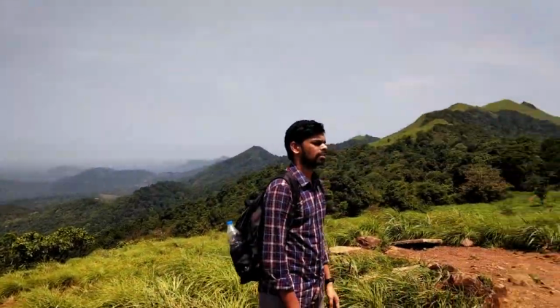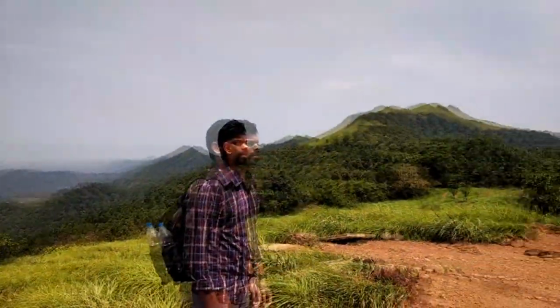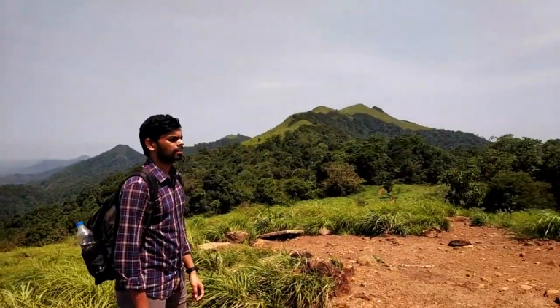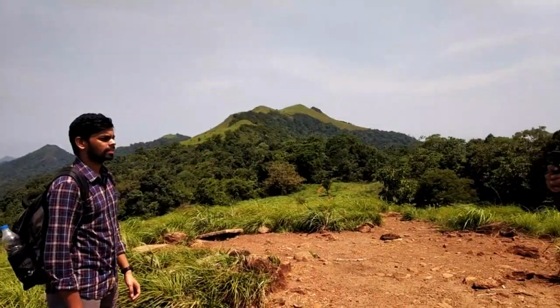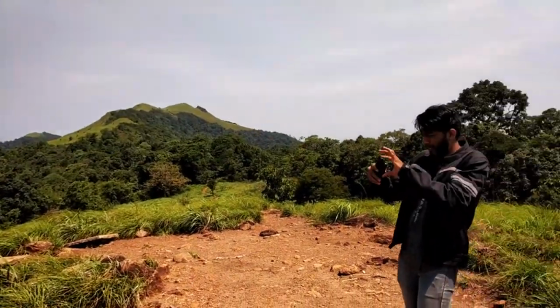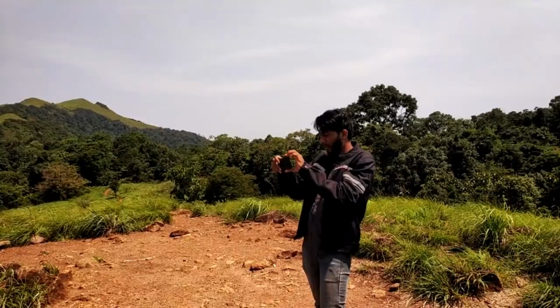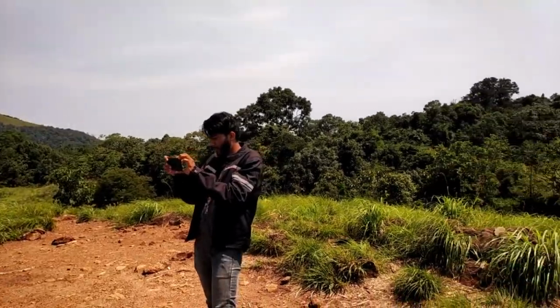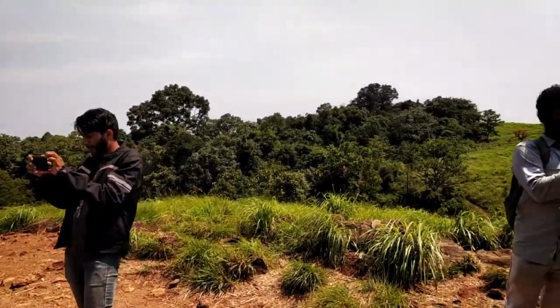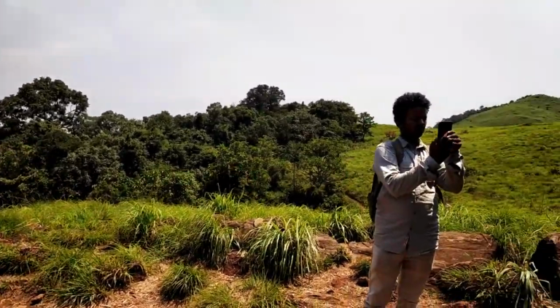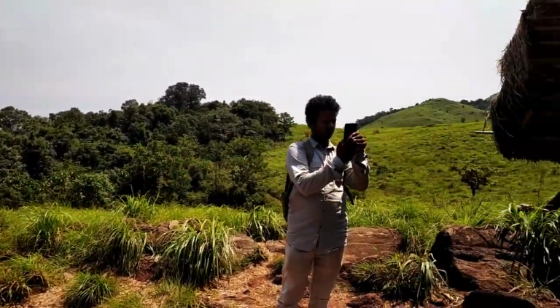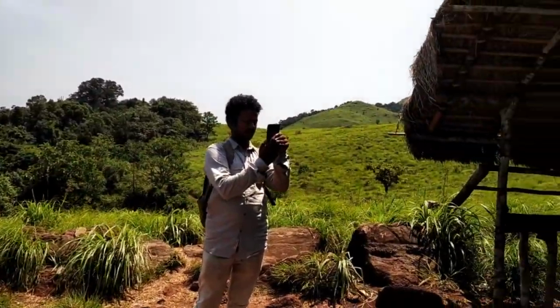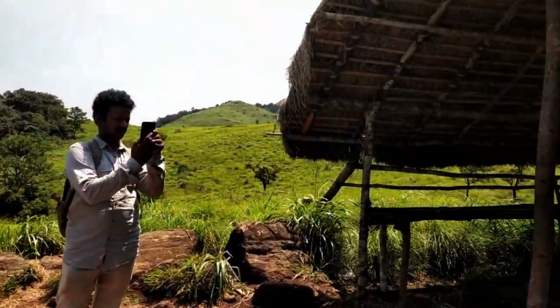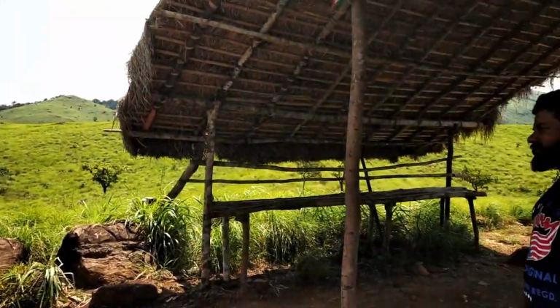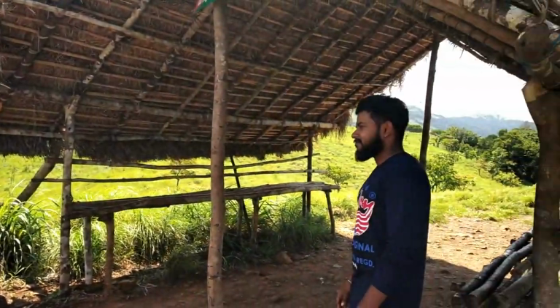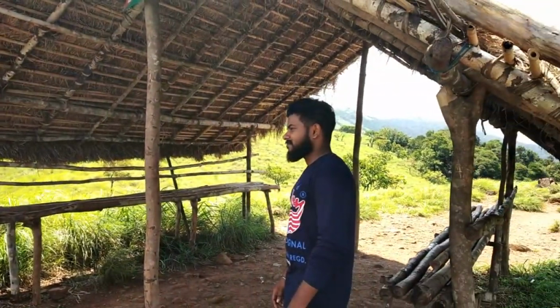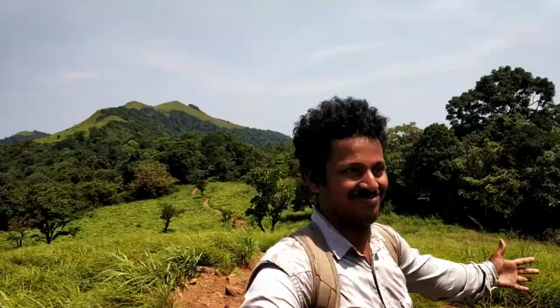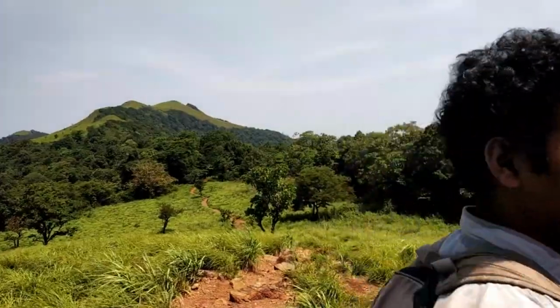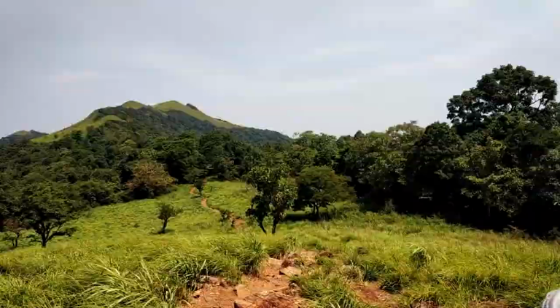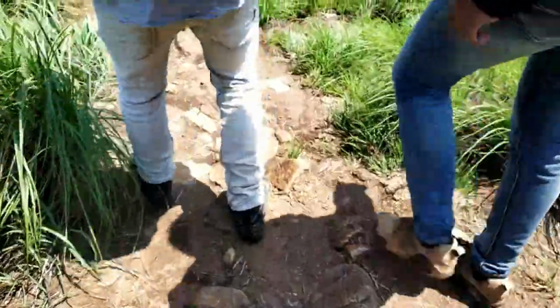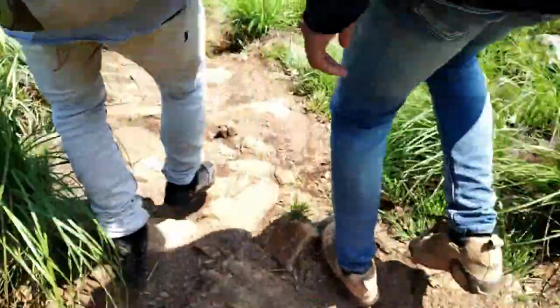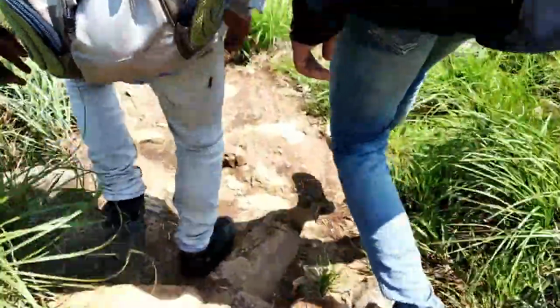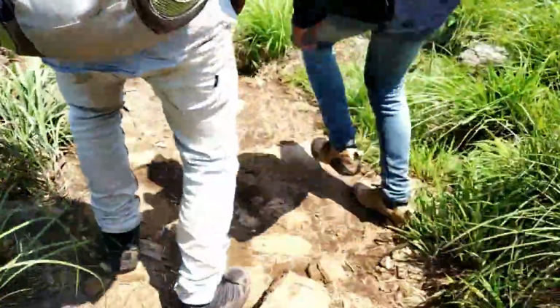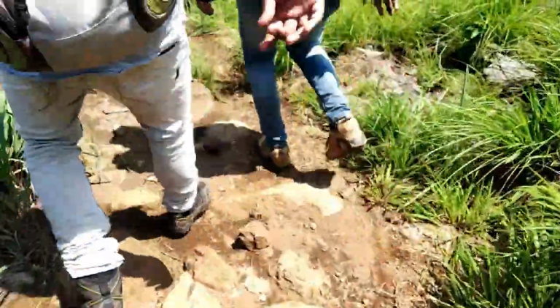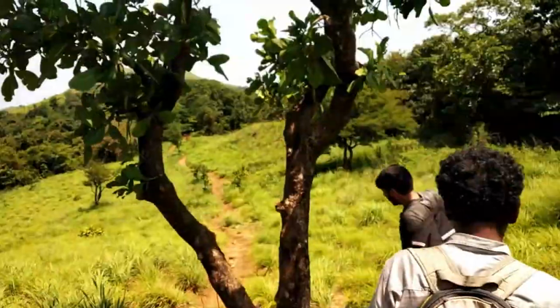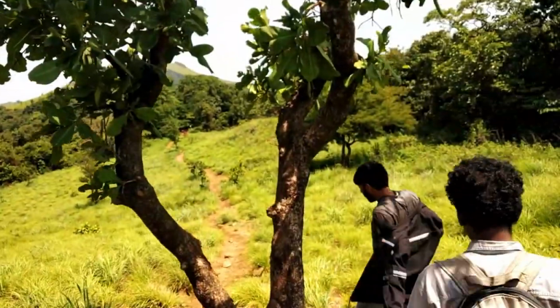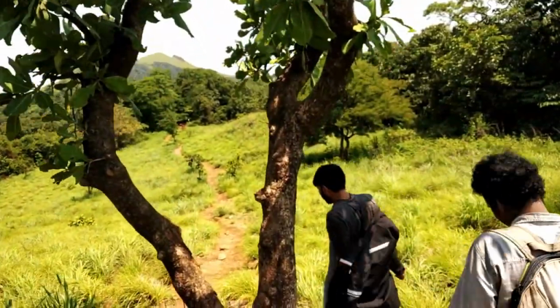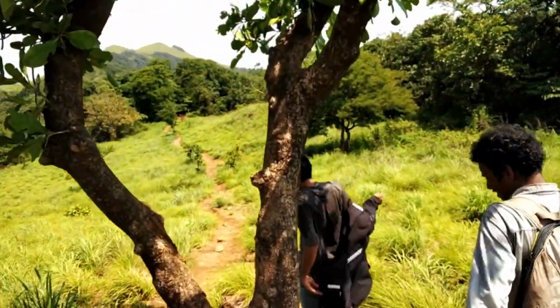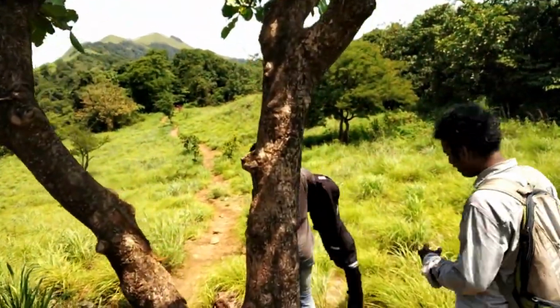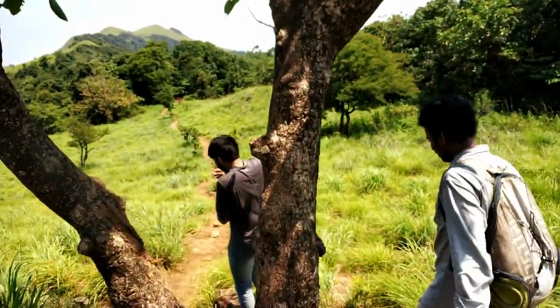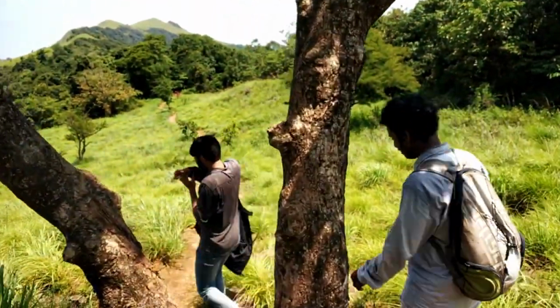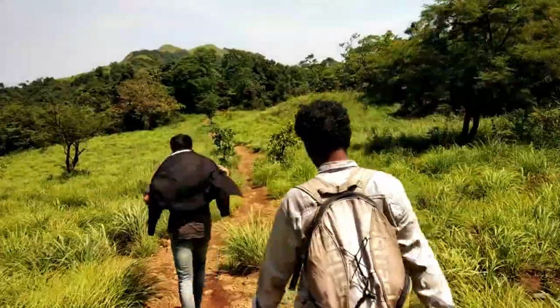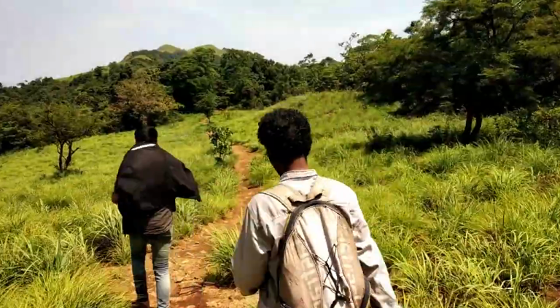This guy posing for the picture is Nikhil from Mangalore, and he is a solo traveler. He joined us in the hike to the viewpoints. We are done with the refreshment, so we are moving towards the viewpoints. There is a lot more to hike to reach there.